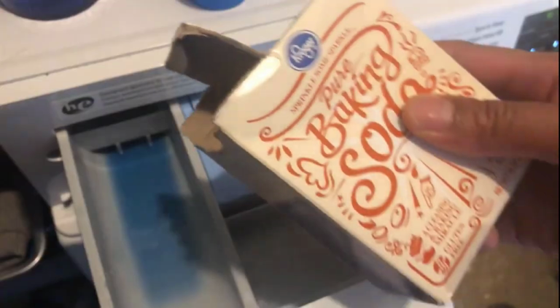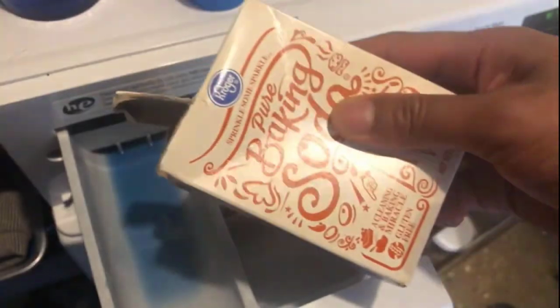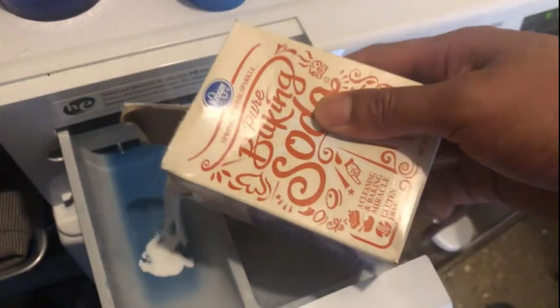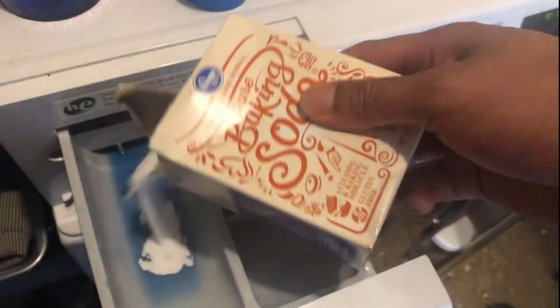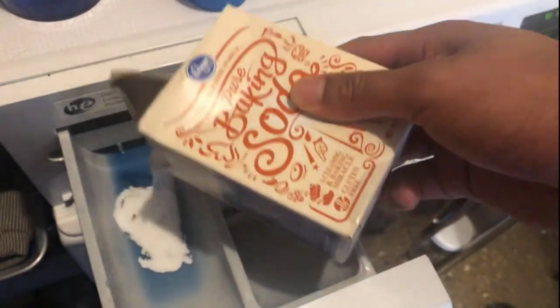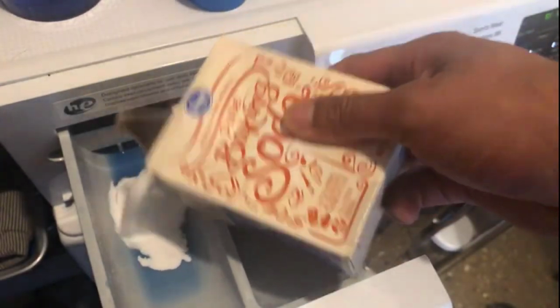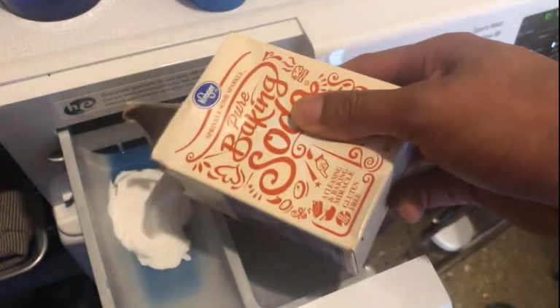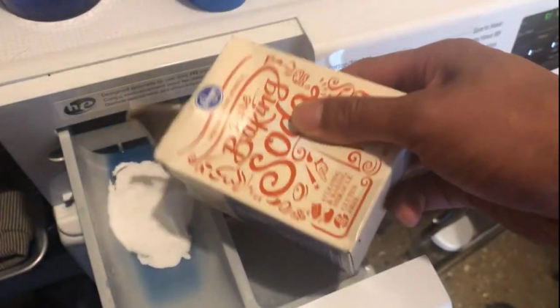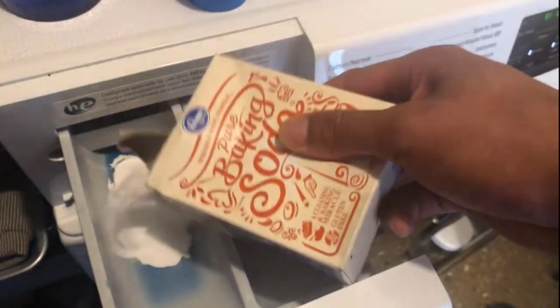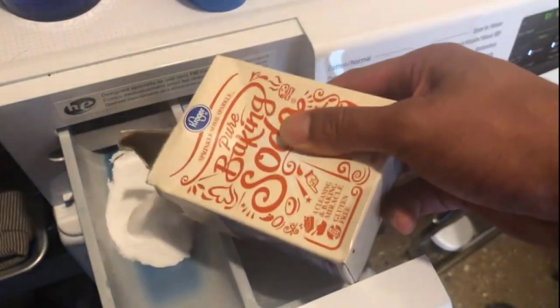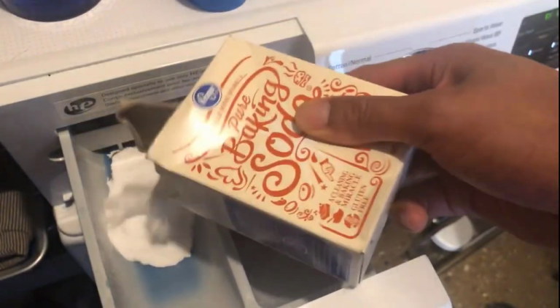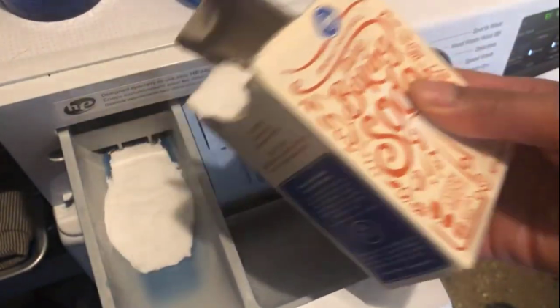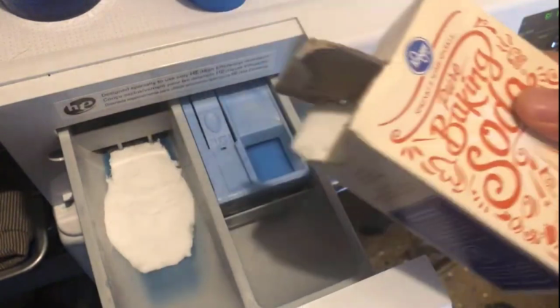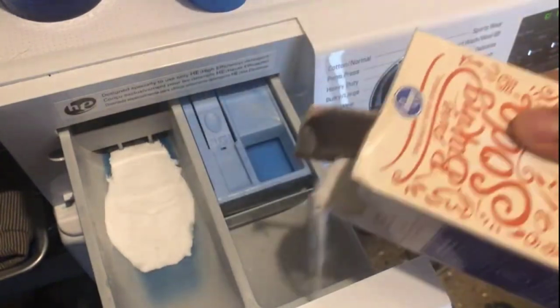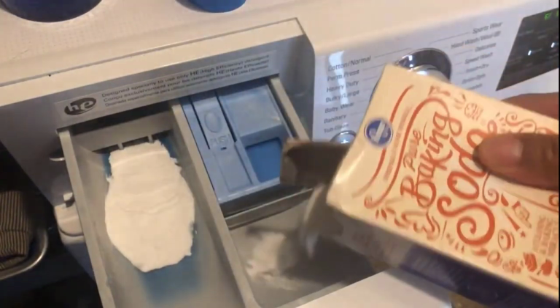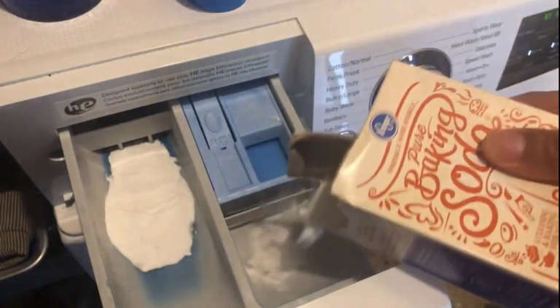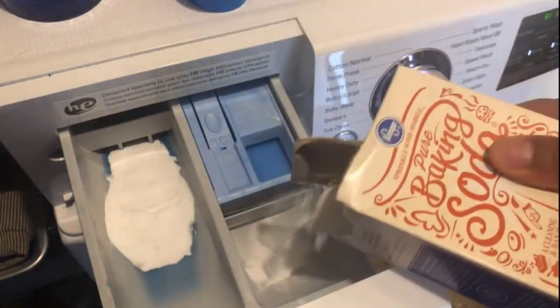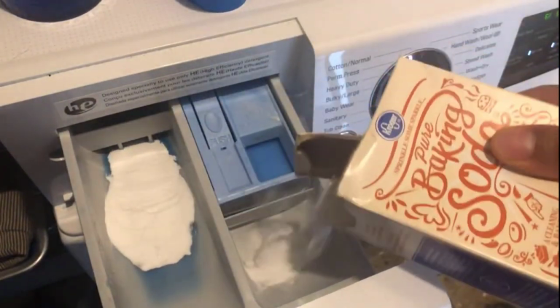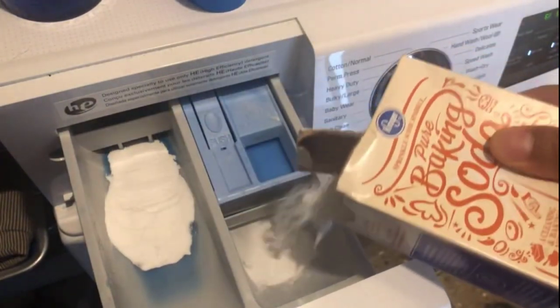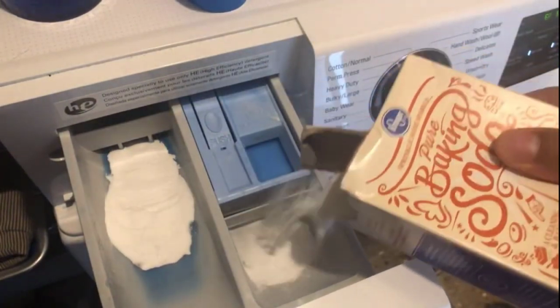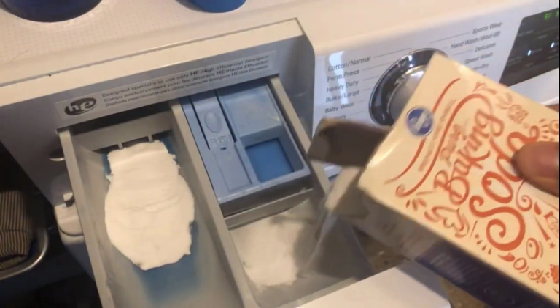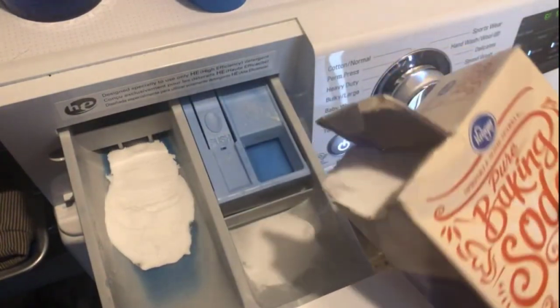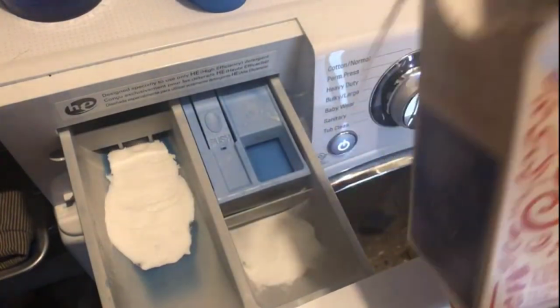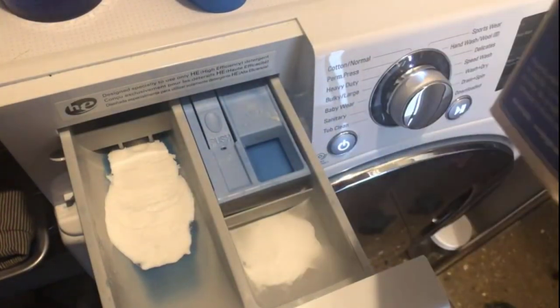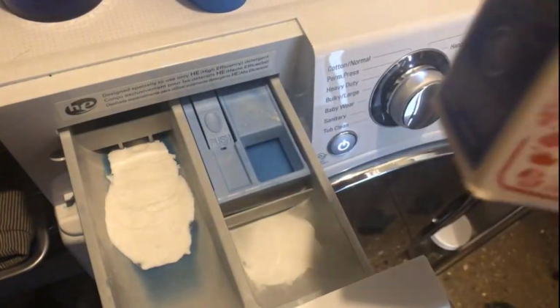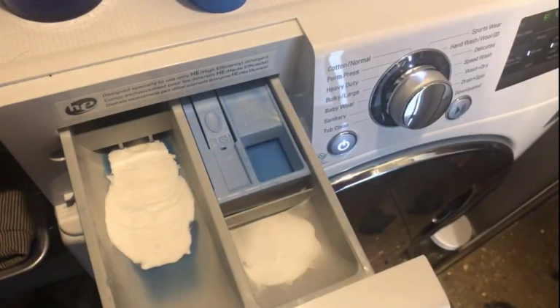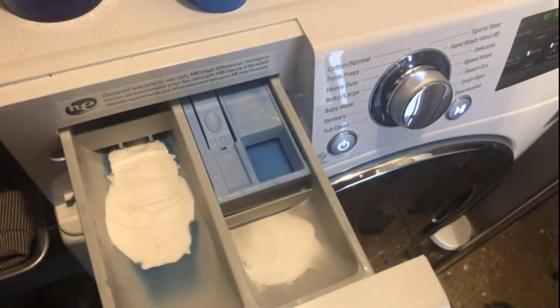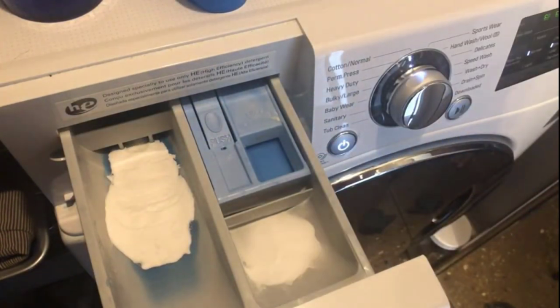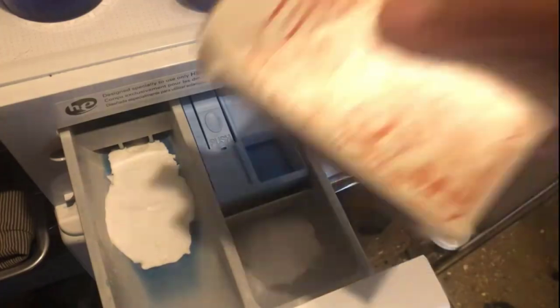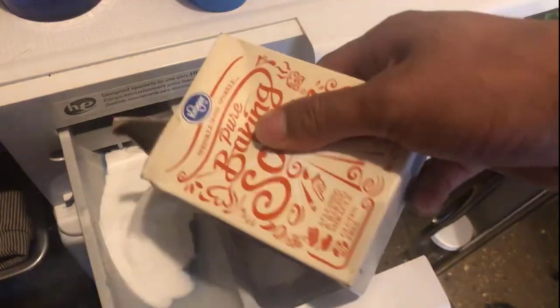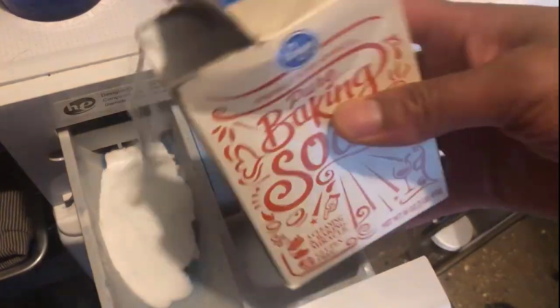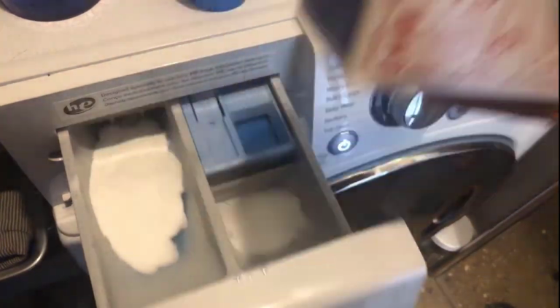Add half a cup of baking soda to your washing machine with the rinse water for a natural fabric softener. The baking soda works to restore the pH levels inside the washing machine.